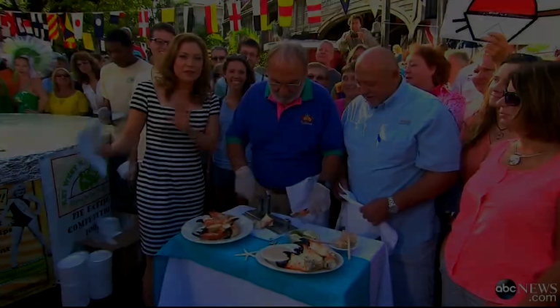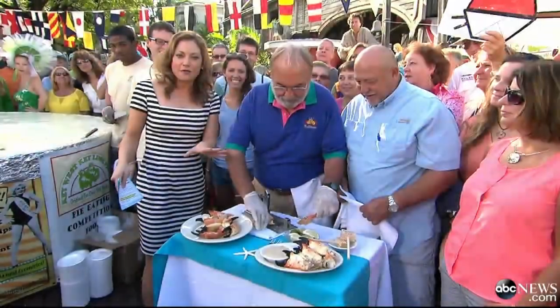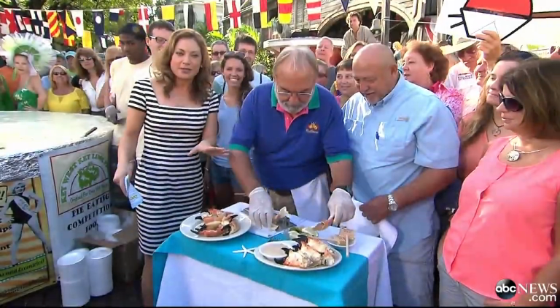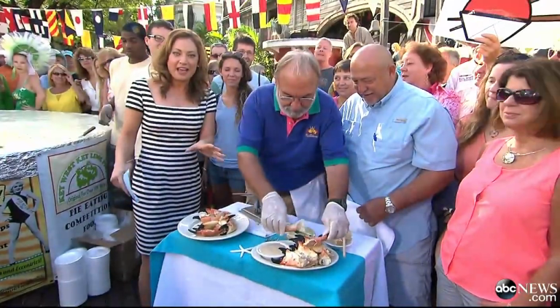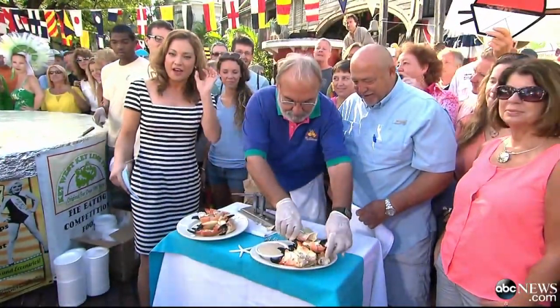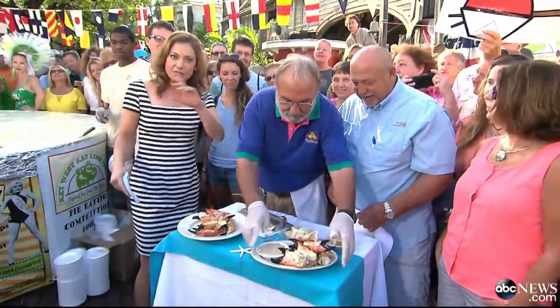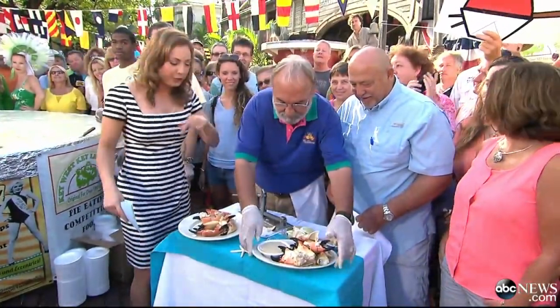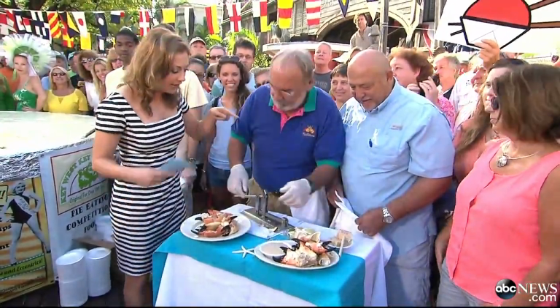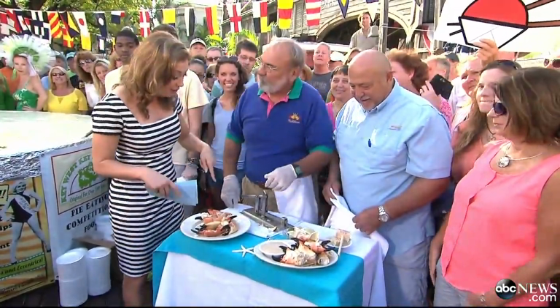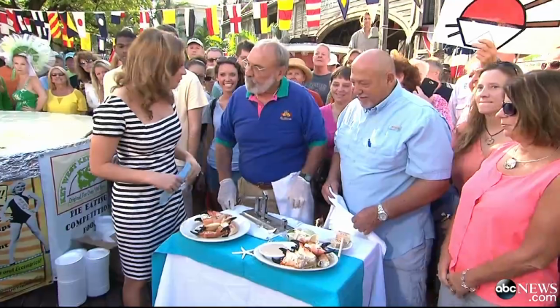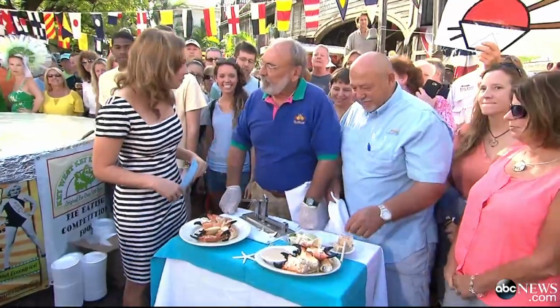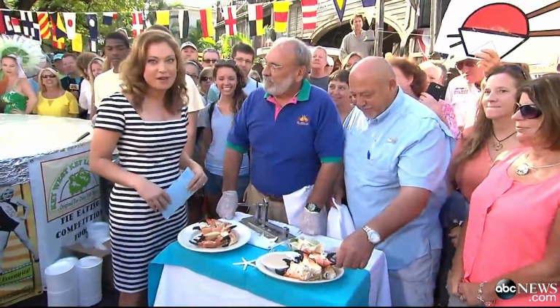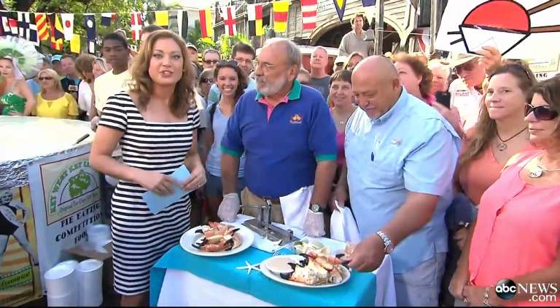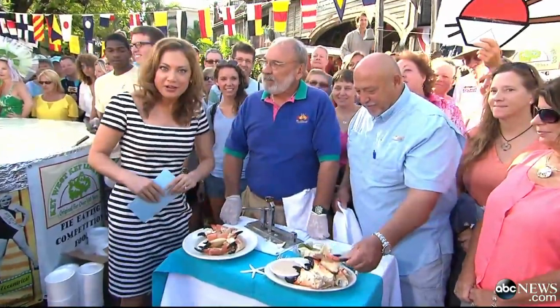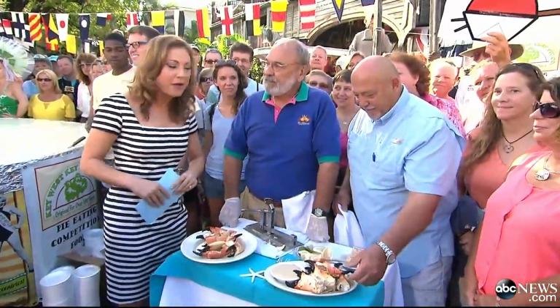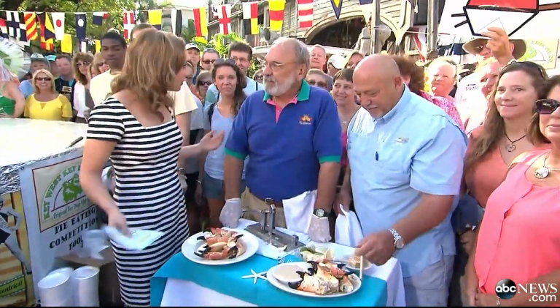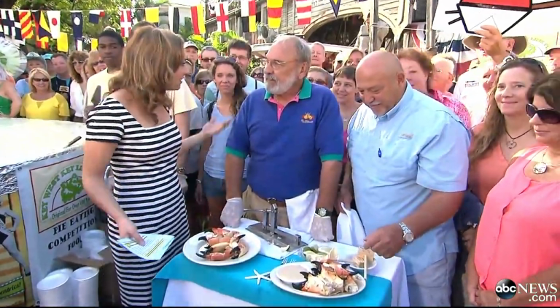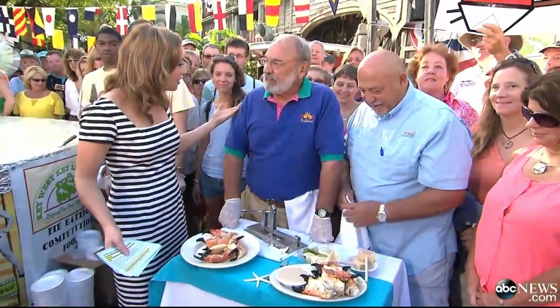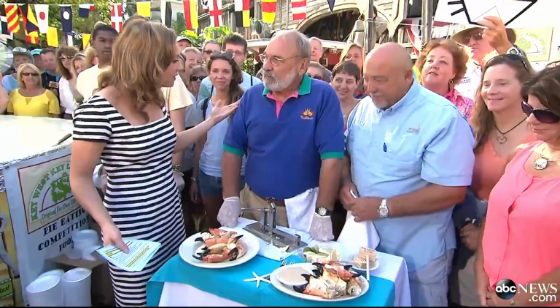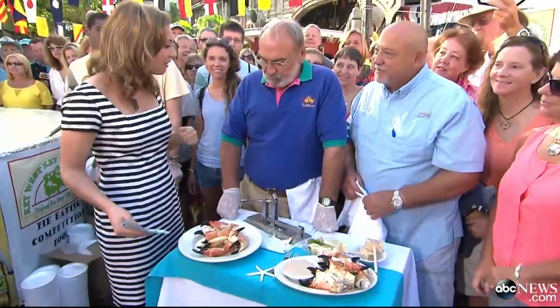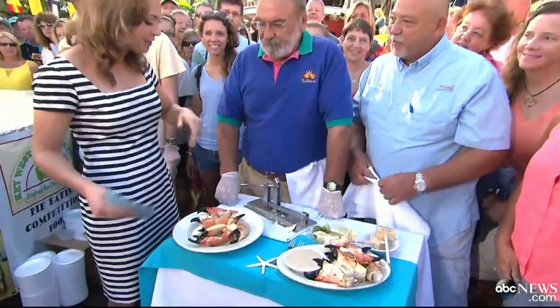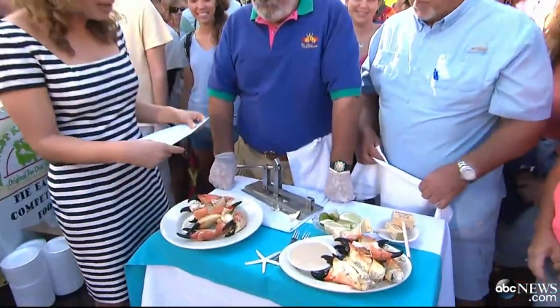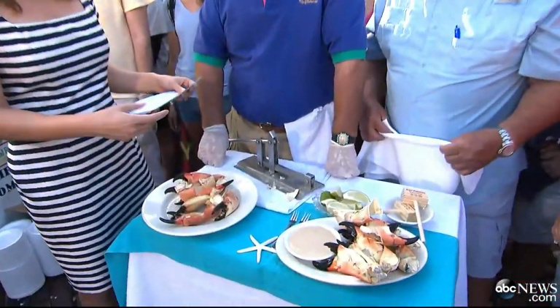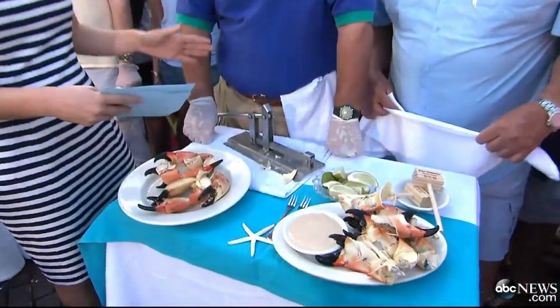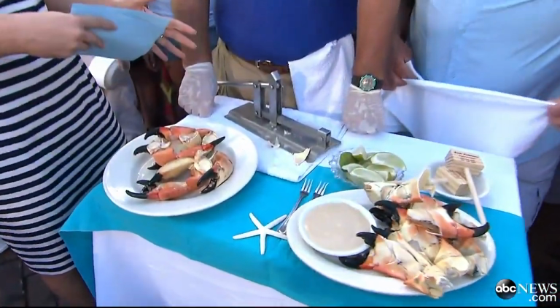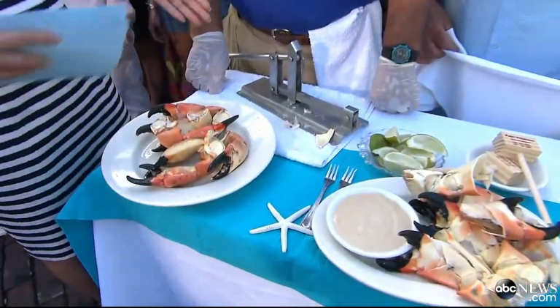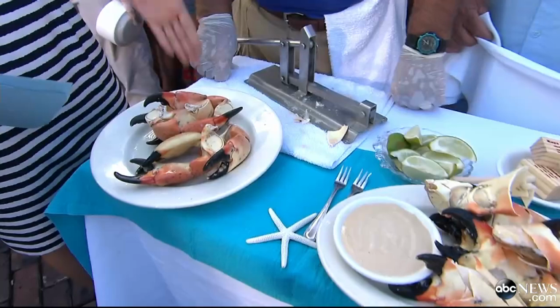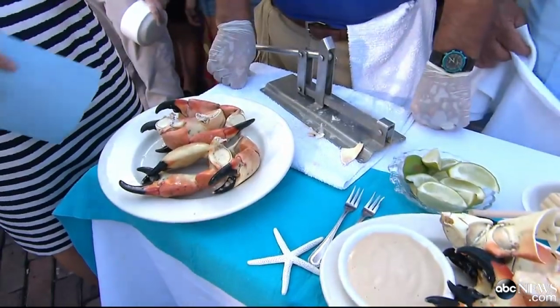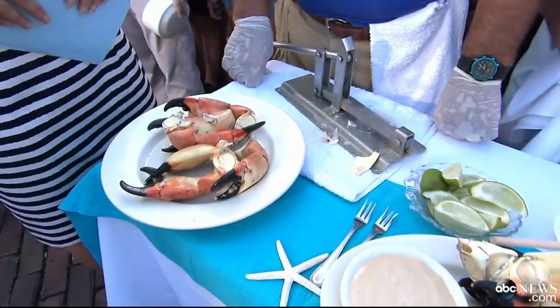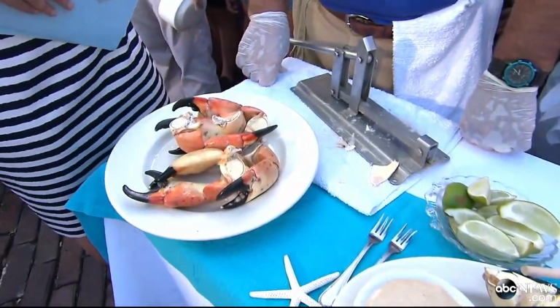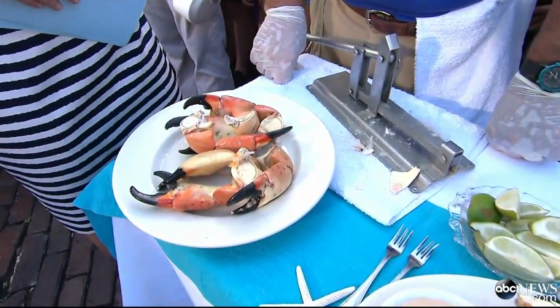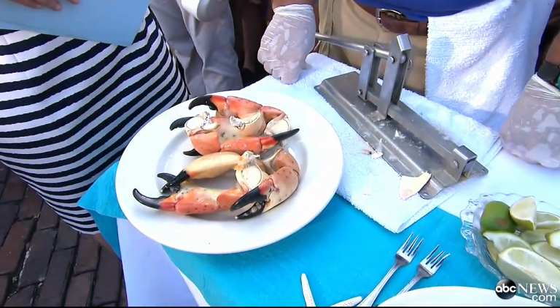We left all of you some conch so you can learn to play, and also some stone crab — one of our favorite regenerative resources here. This is Gary Graves with Keys Fisheries. Tell me how we get a stone crab claw.